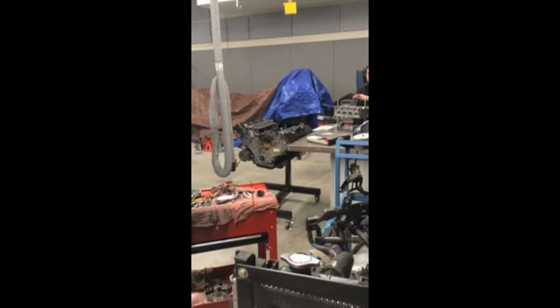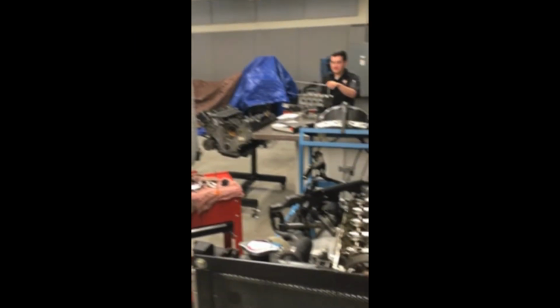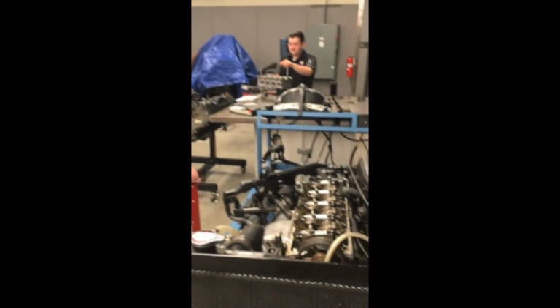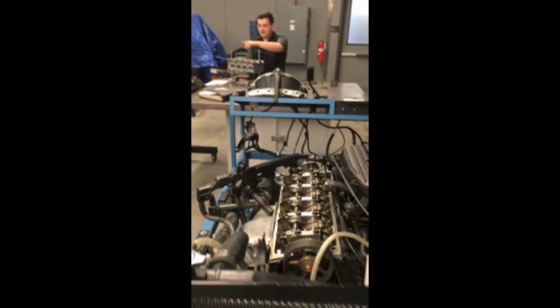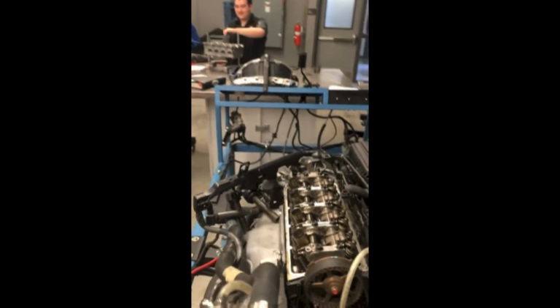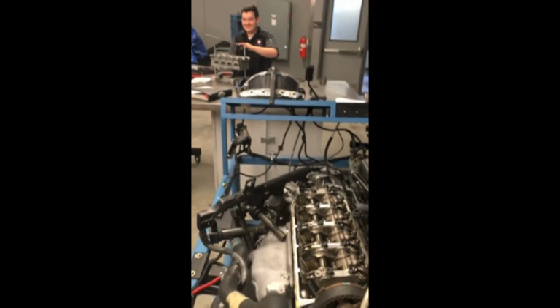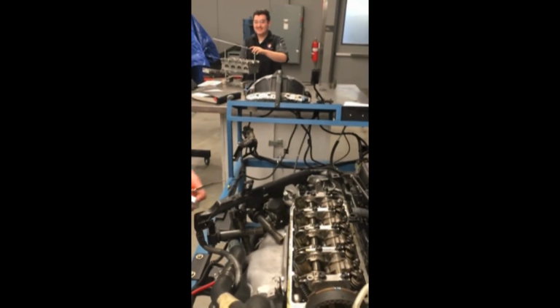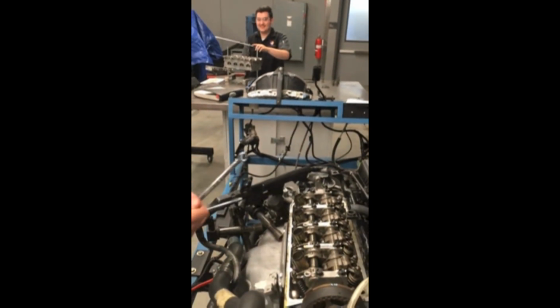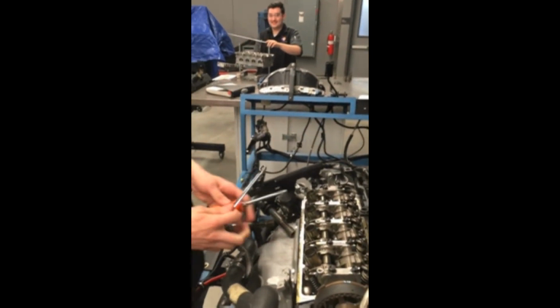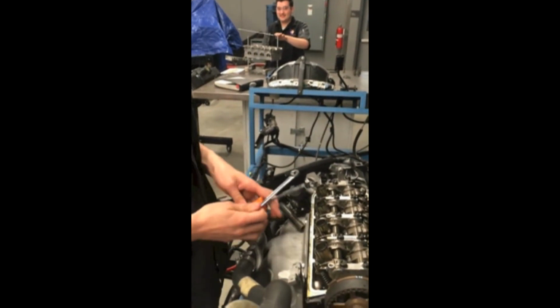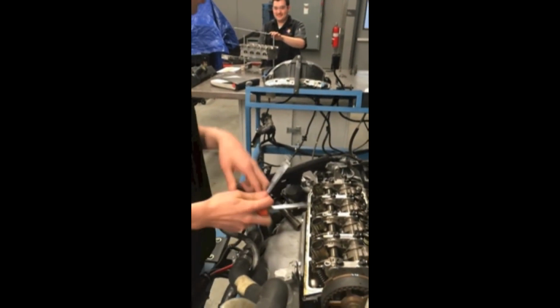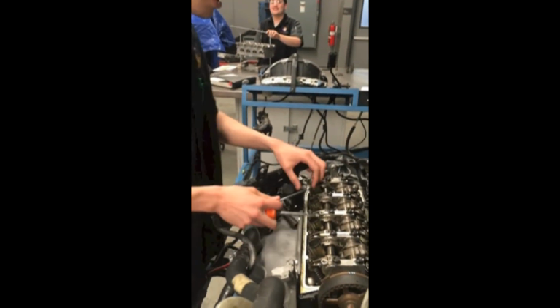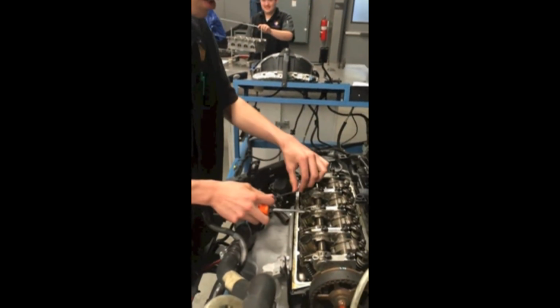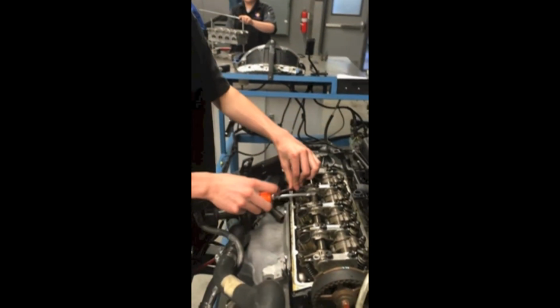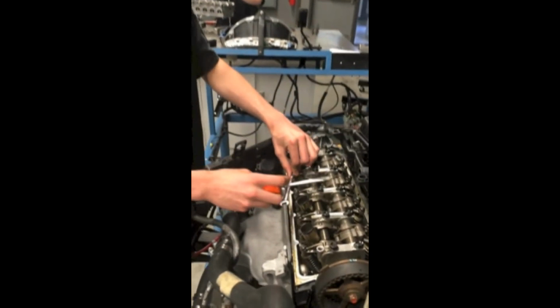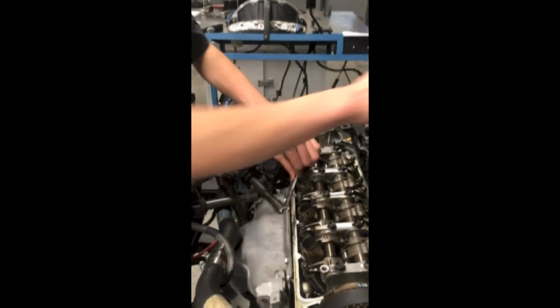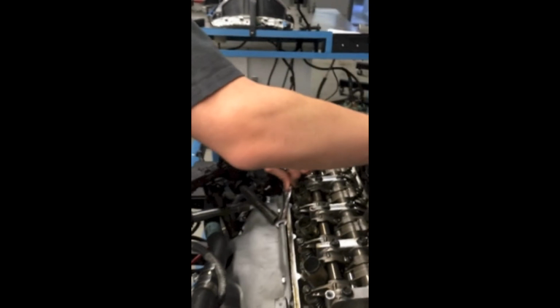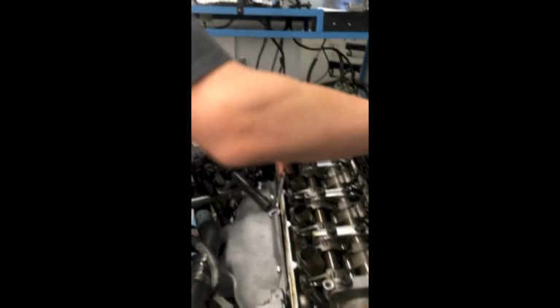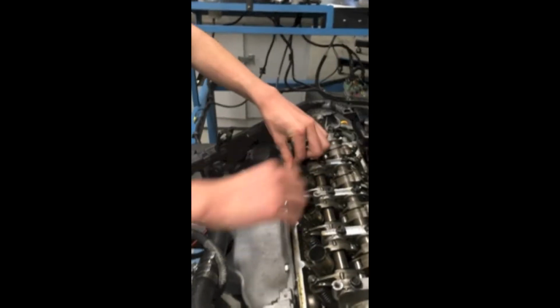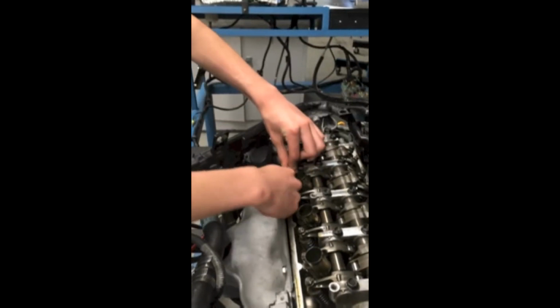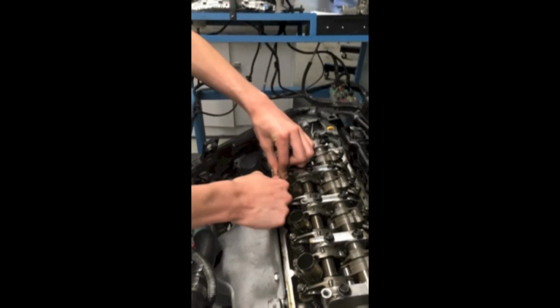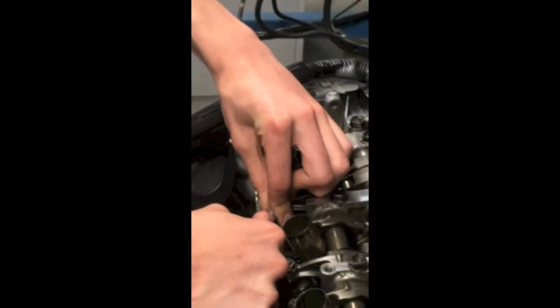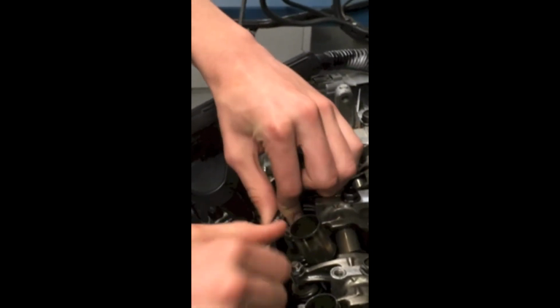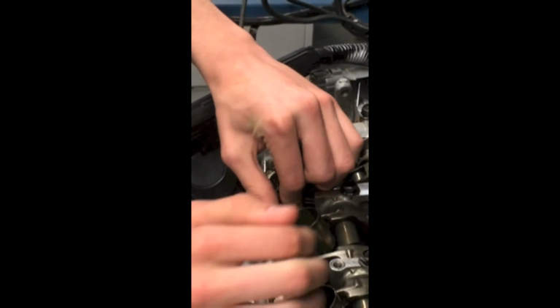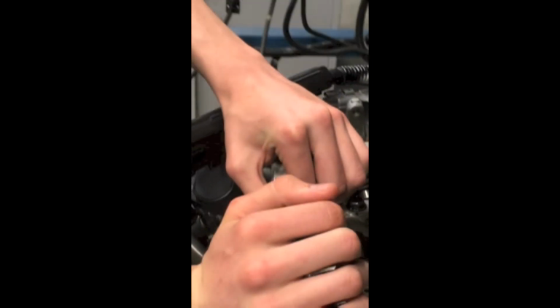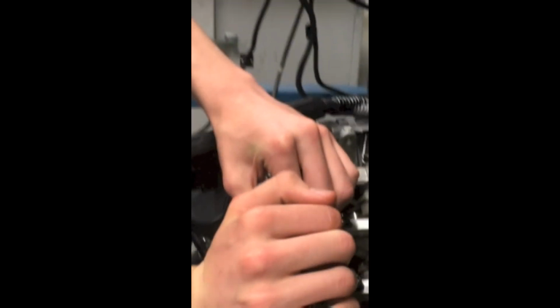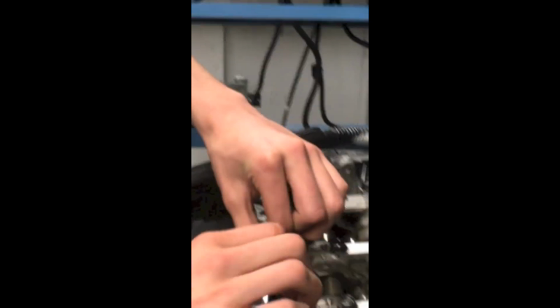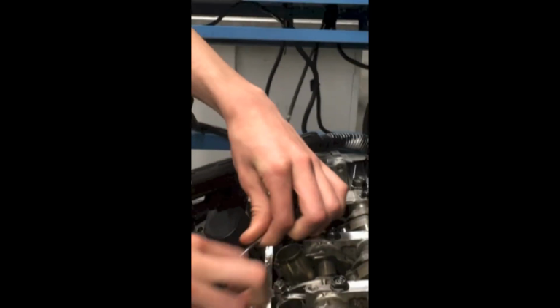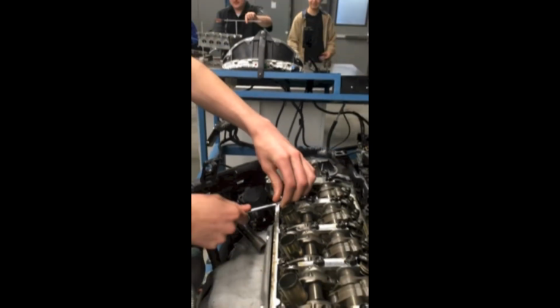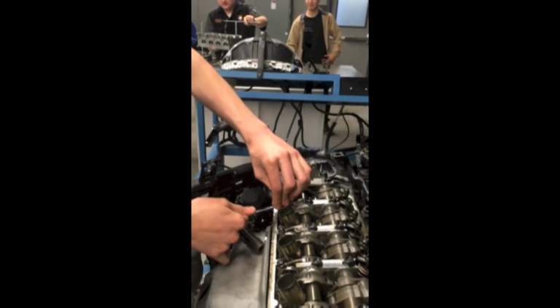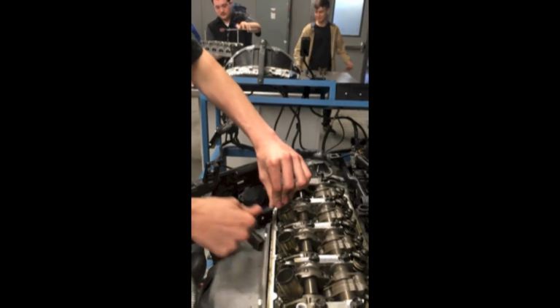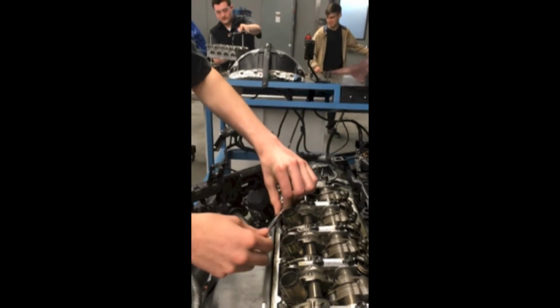Now you're going to want to get these tools to crack open the adjuster, or to loosen it, and then we can adjust the valve.